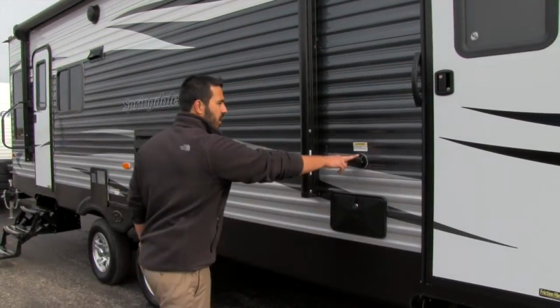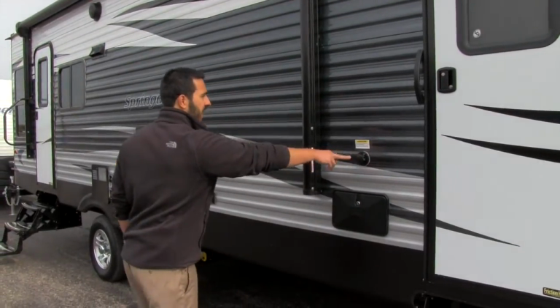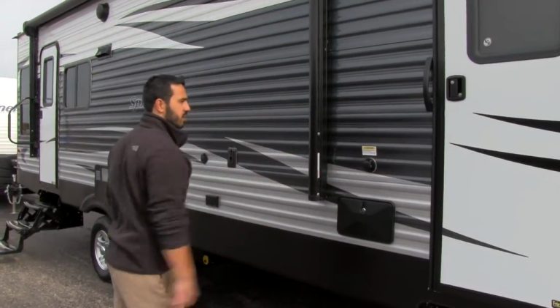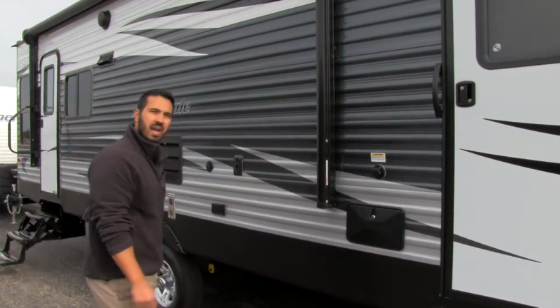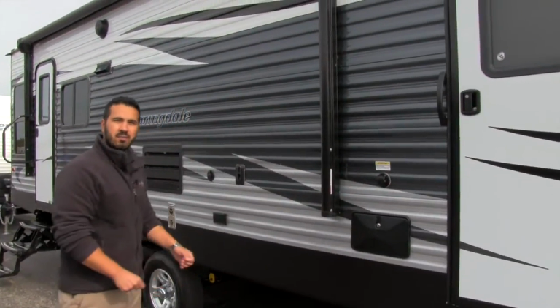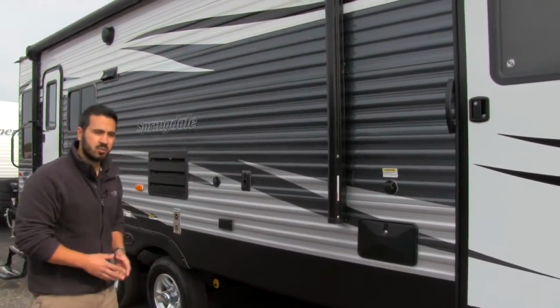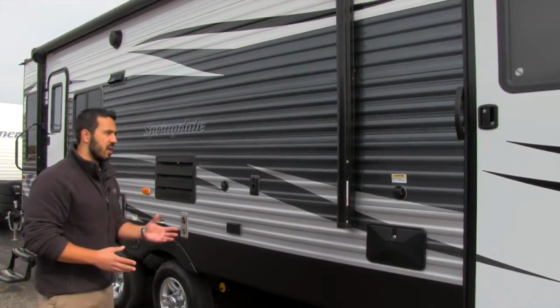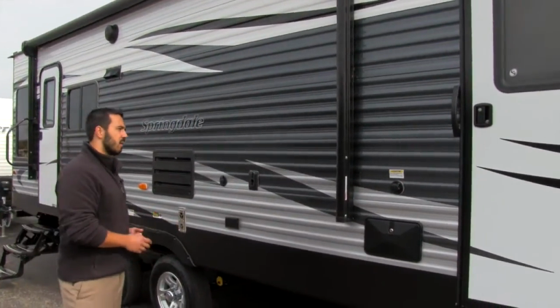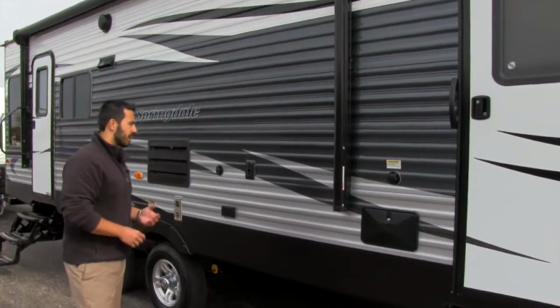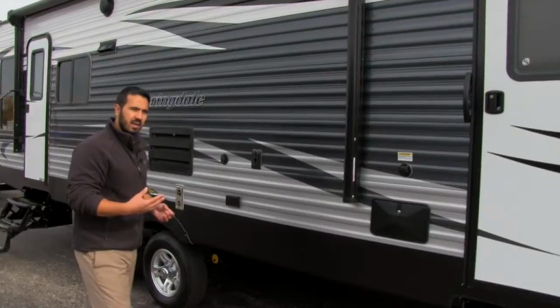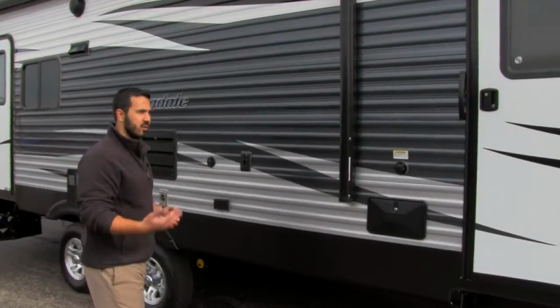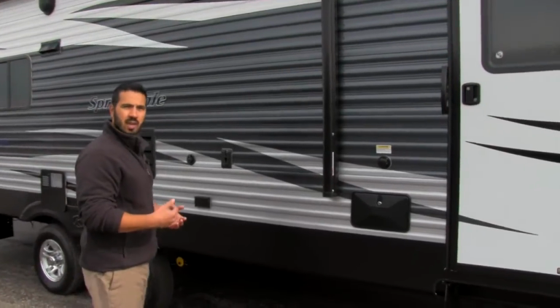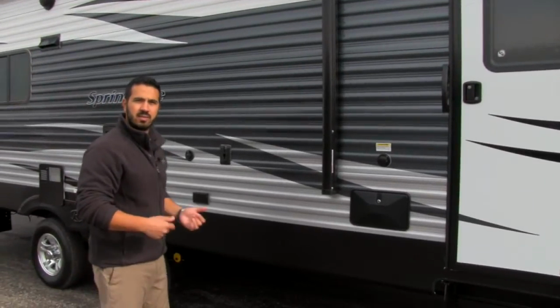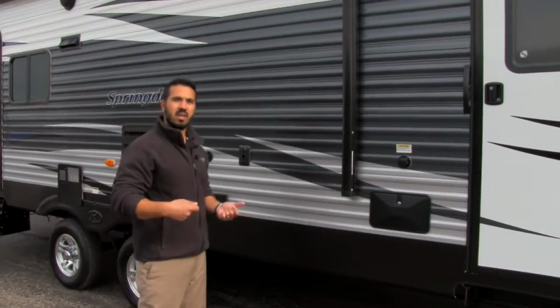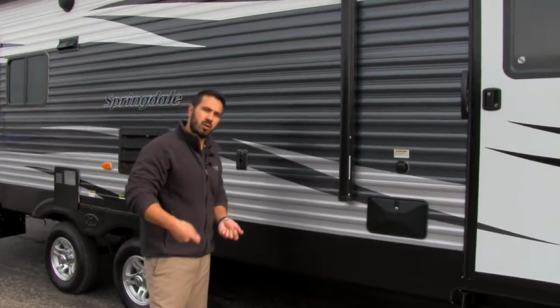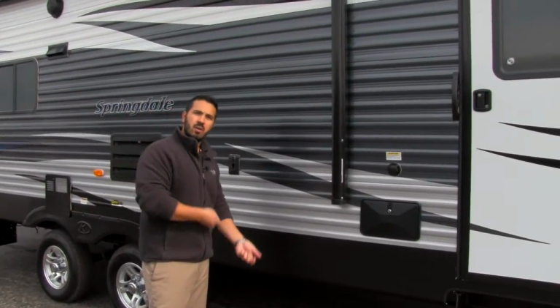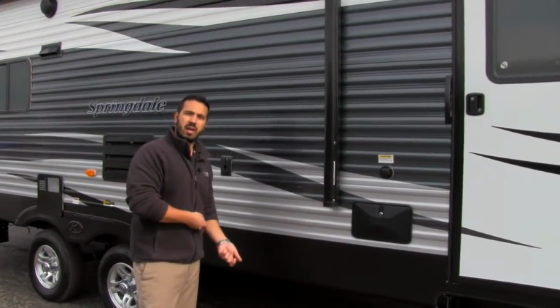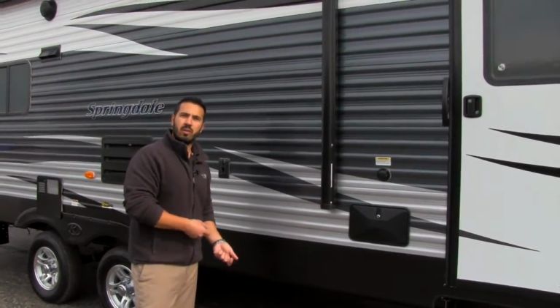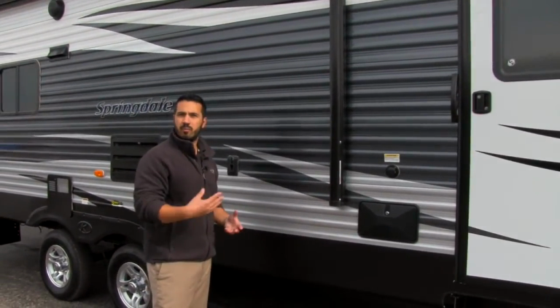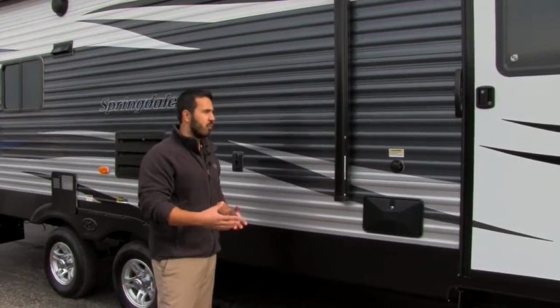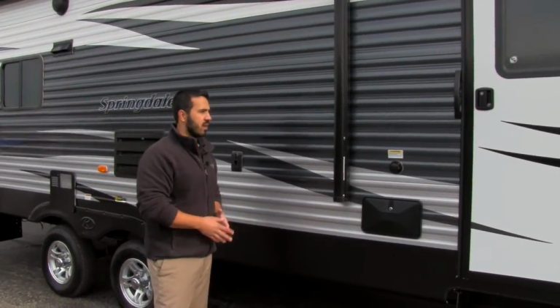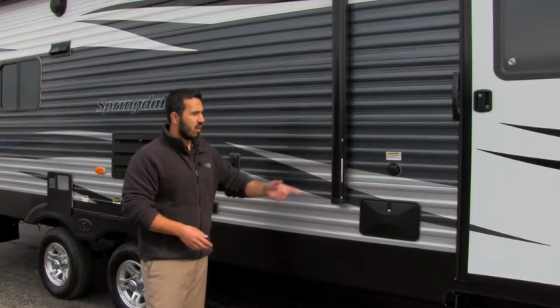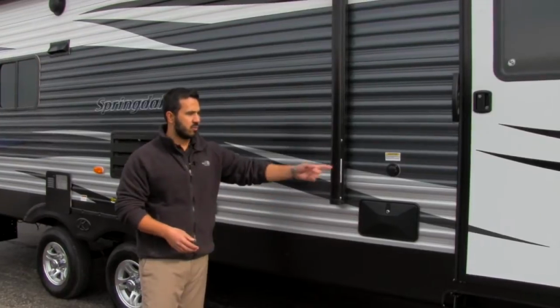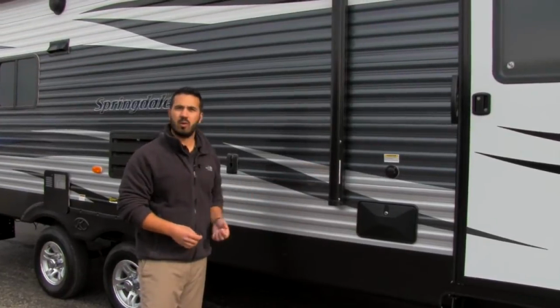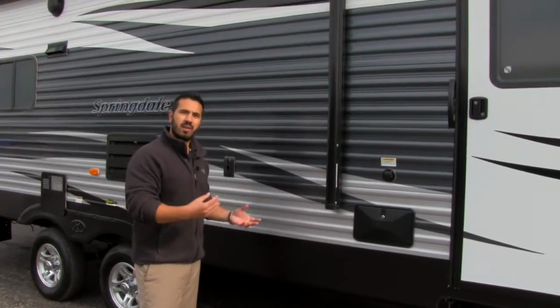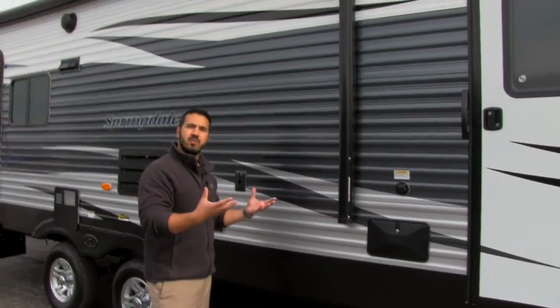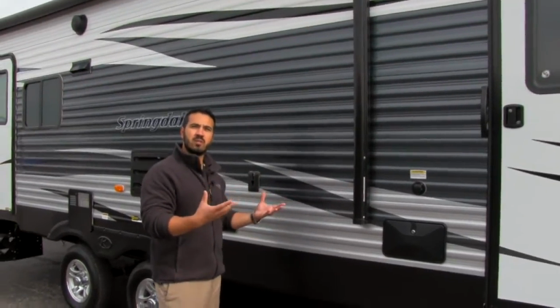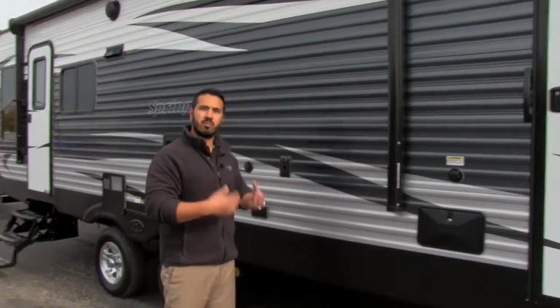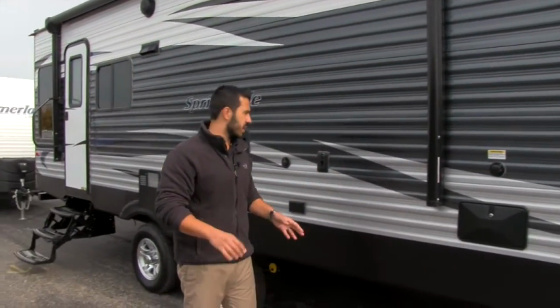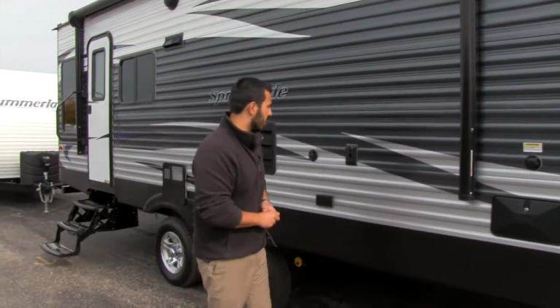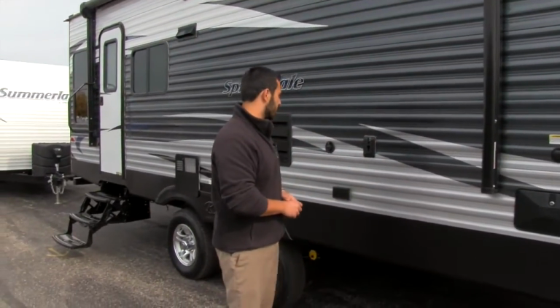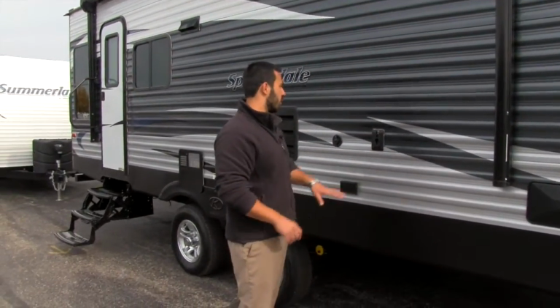Right above that is going to be your black tank flush, which is great. It makes it a lot easier when you're done camping. Instead of putting a hose down the toilet when breaking camp, all you have to do is put the hose right there — there are sprayers built into the black tank and it will go ahead and wash it out for you.